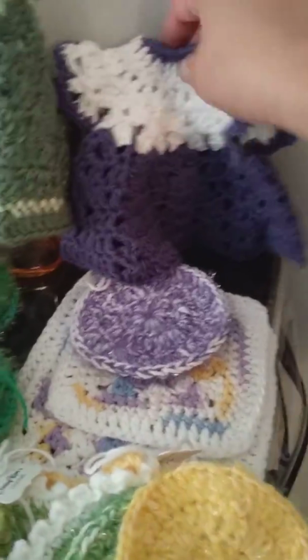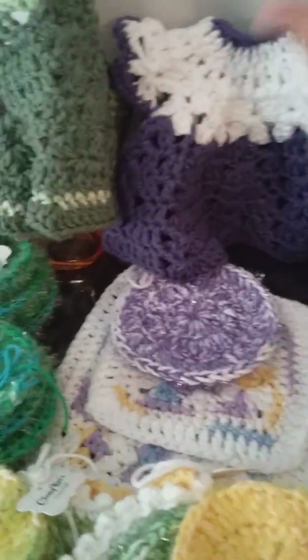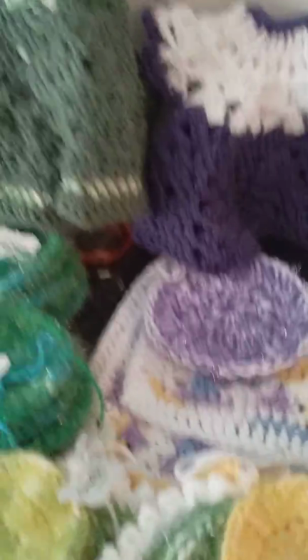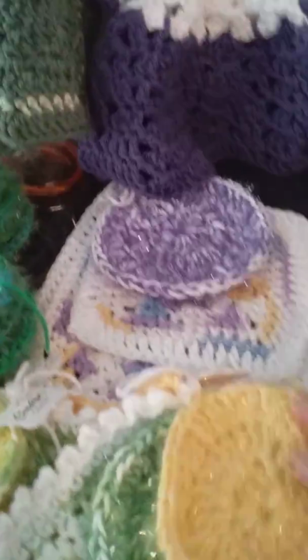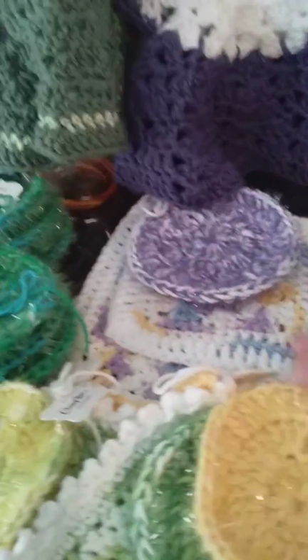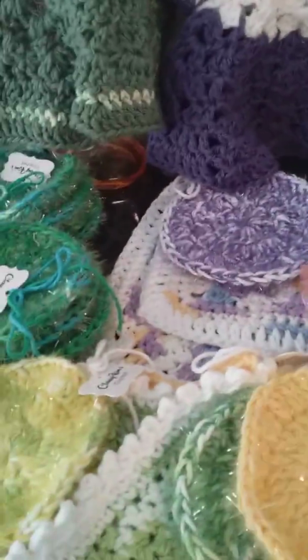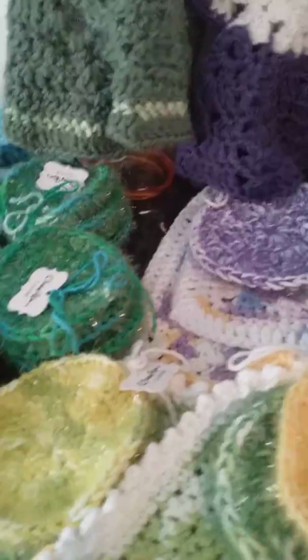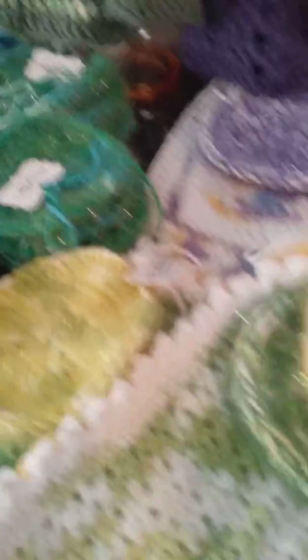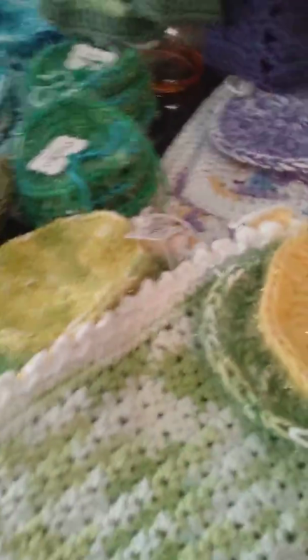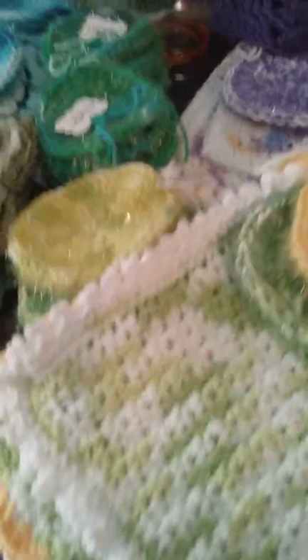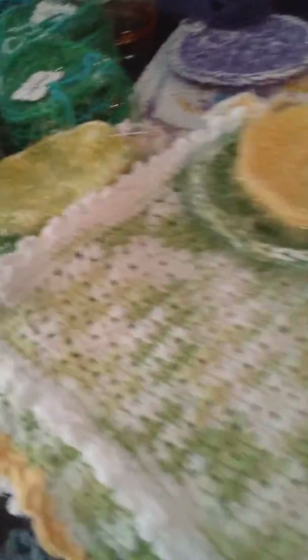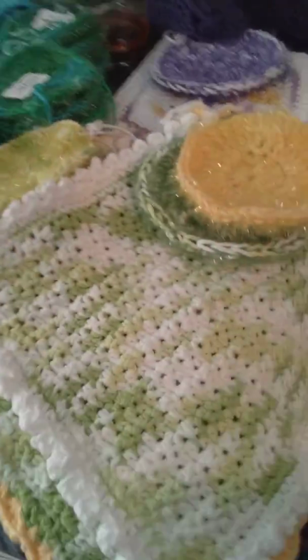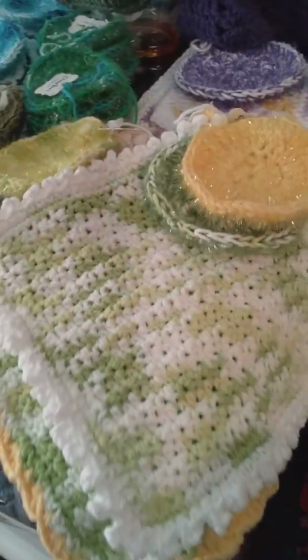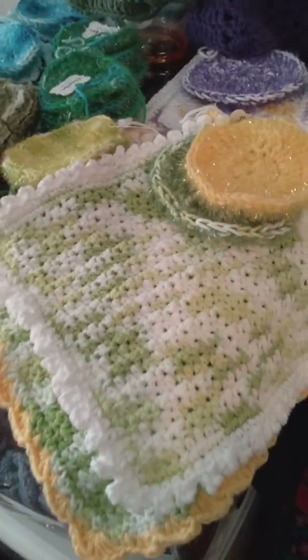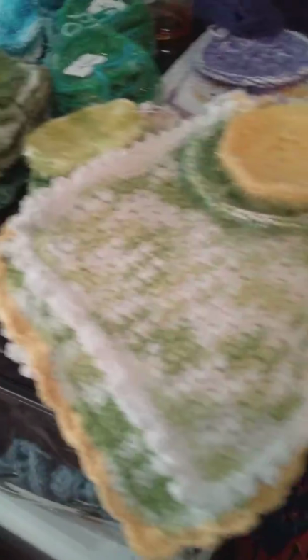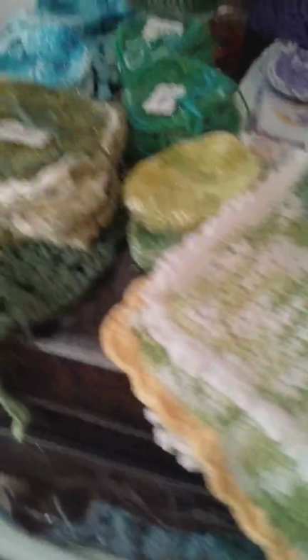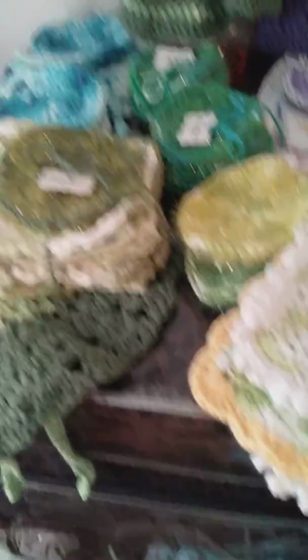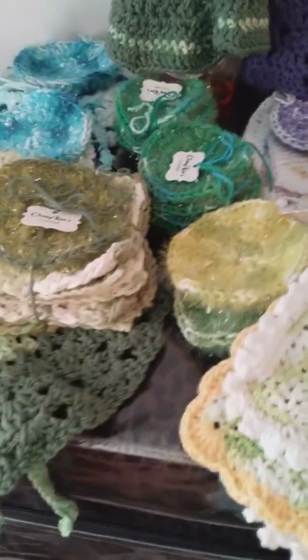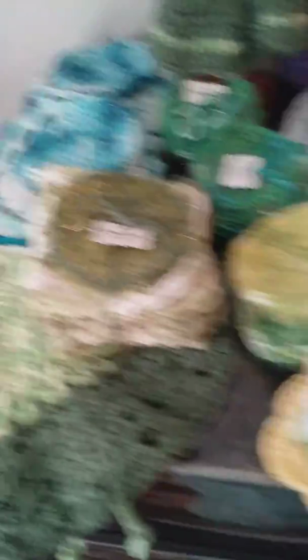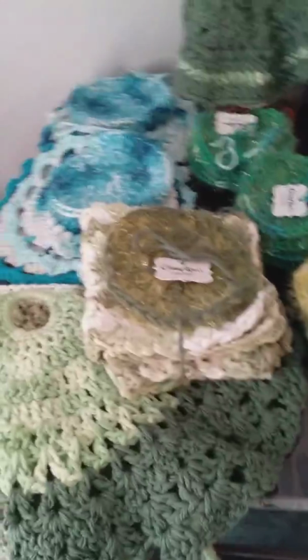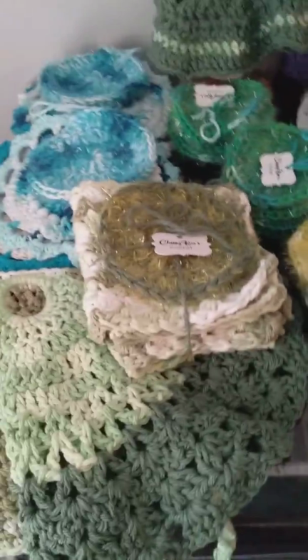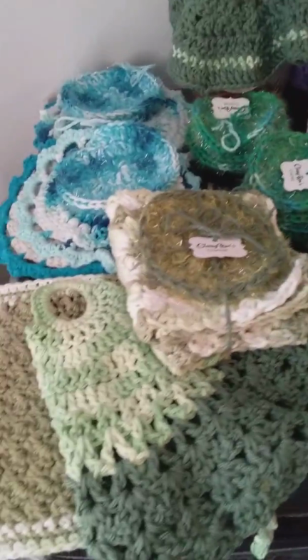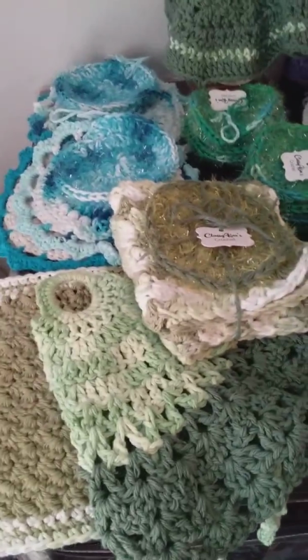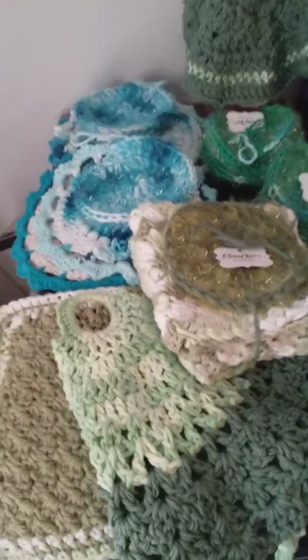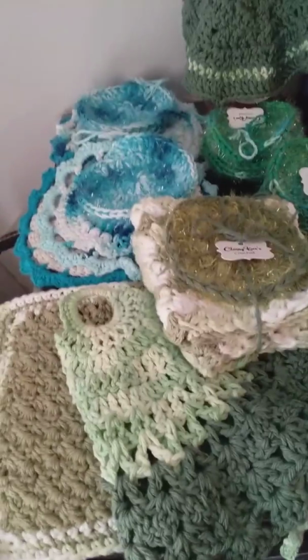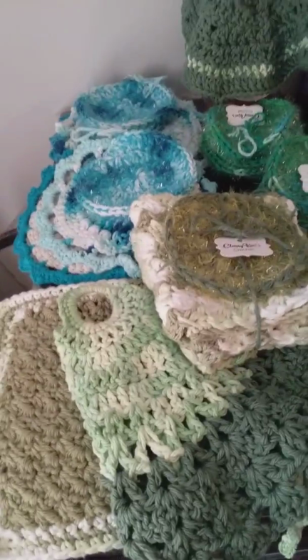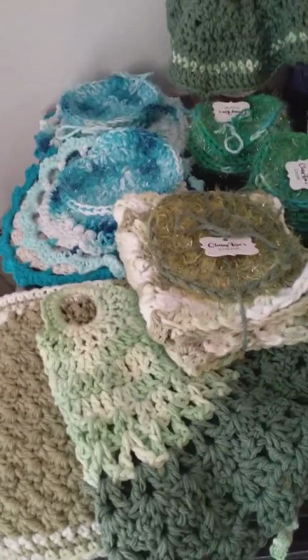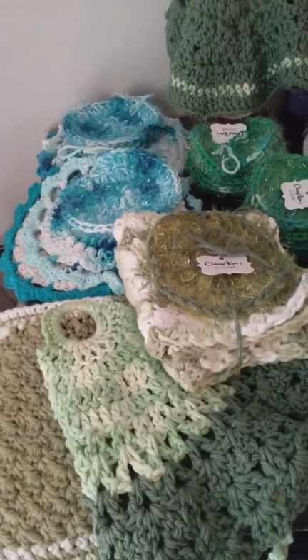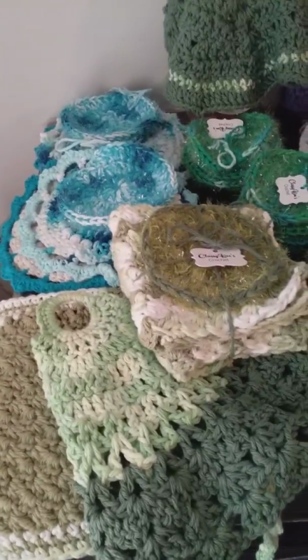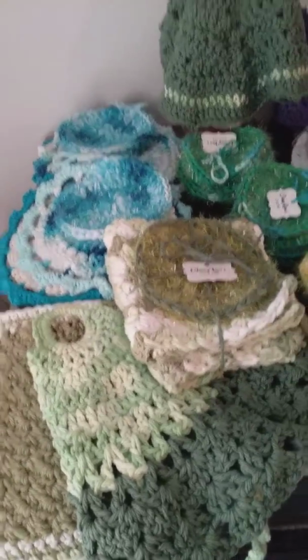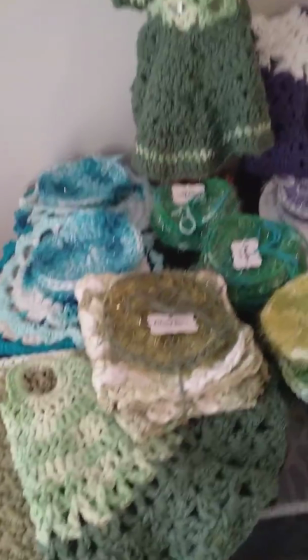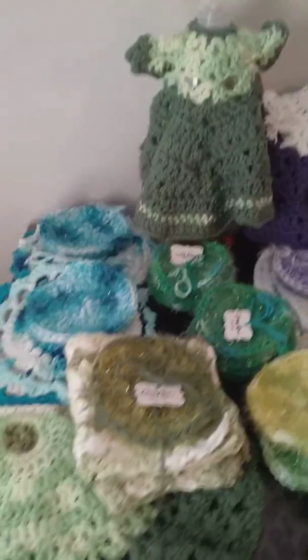And matching sets to go with some of them. Okay, so that's the kitchen sets.